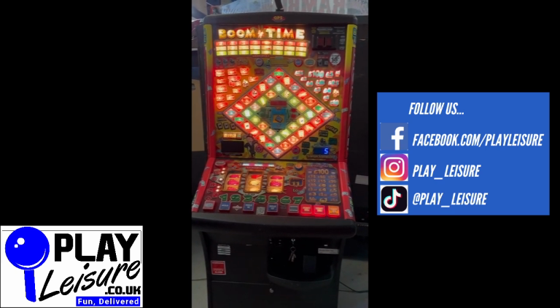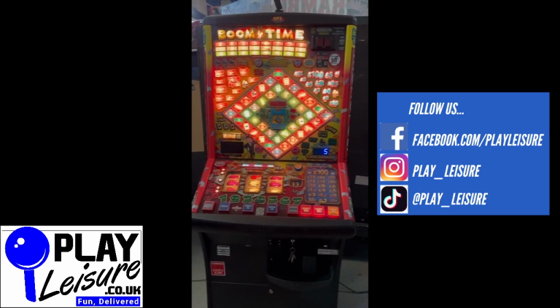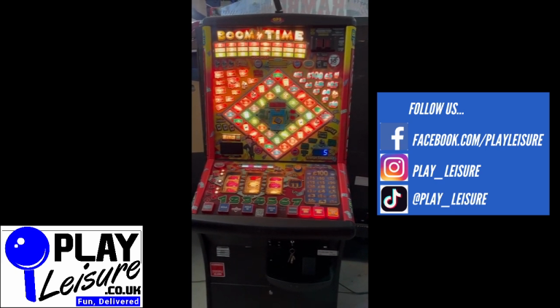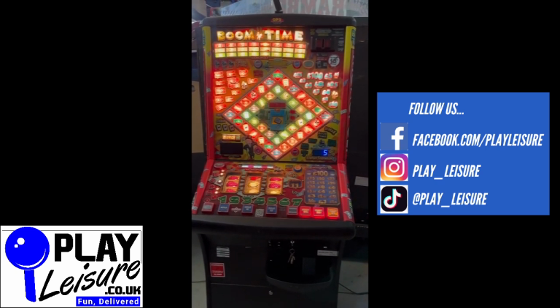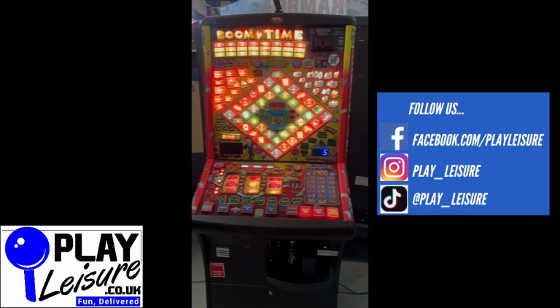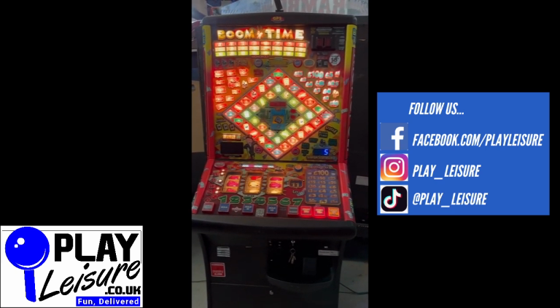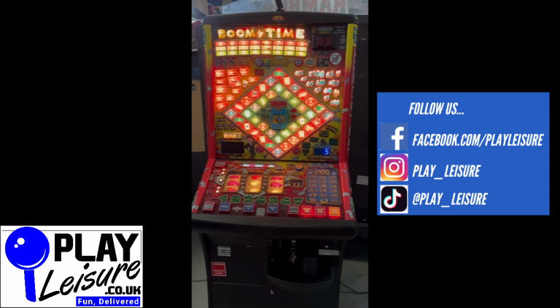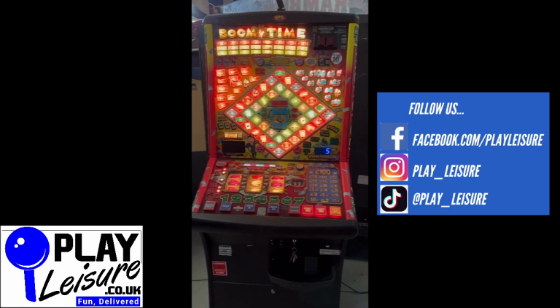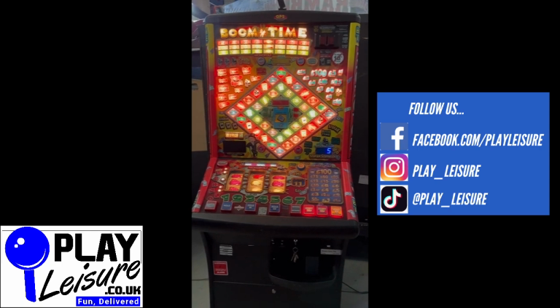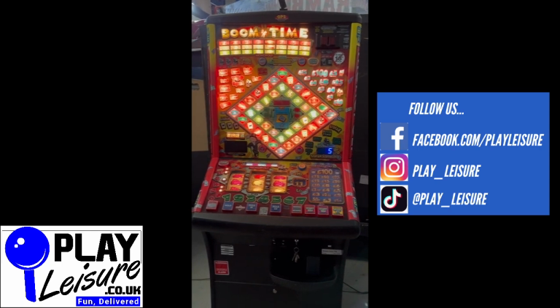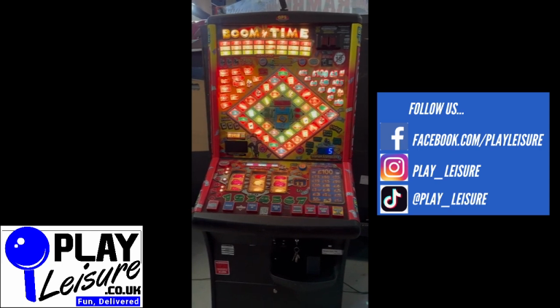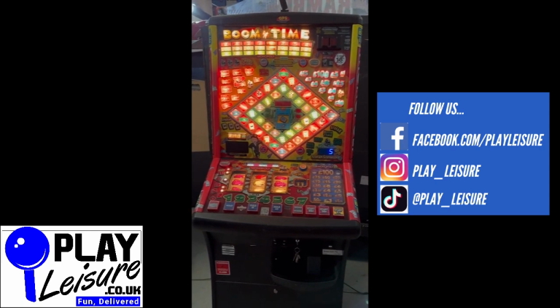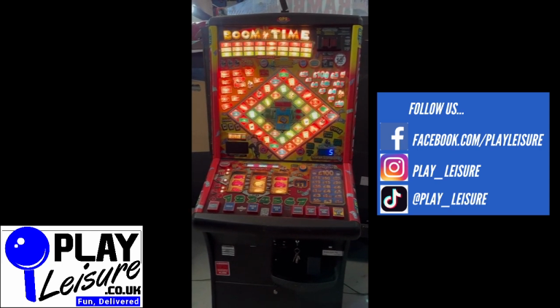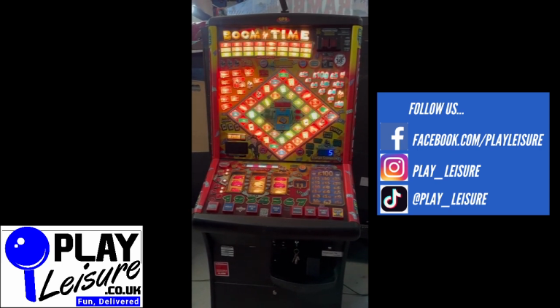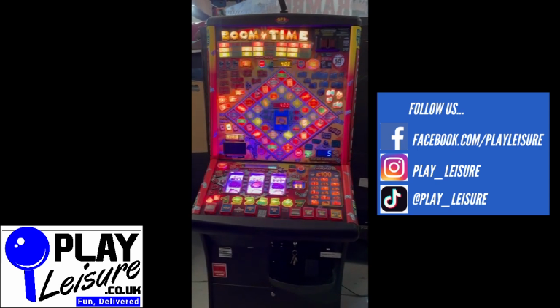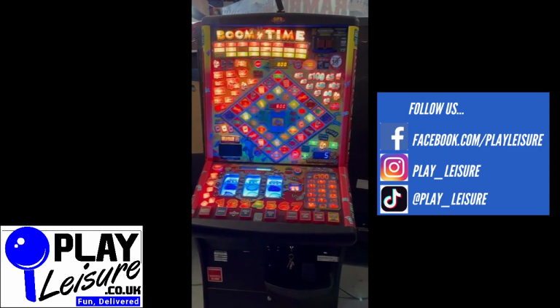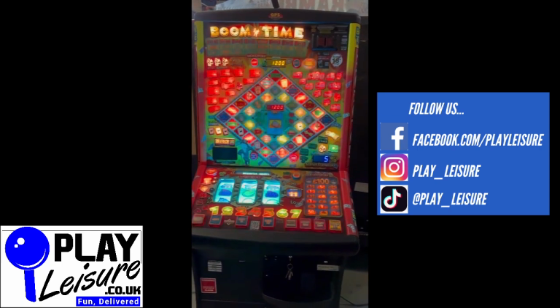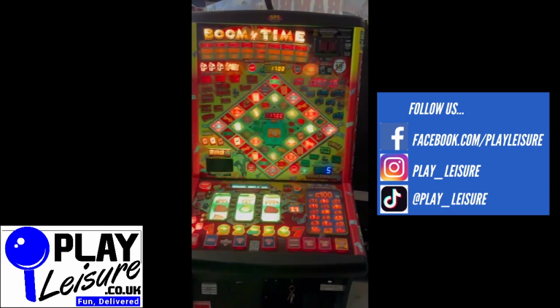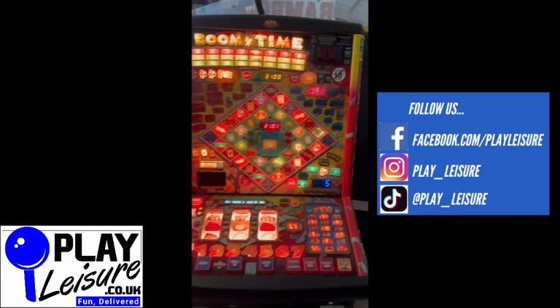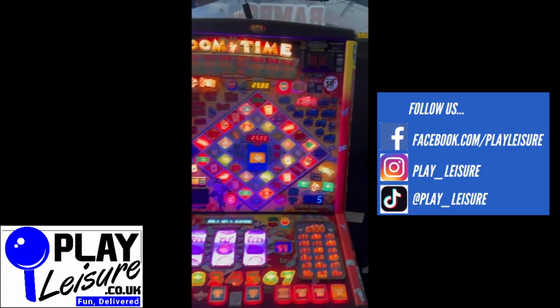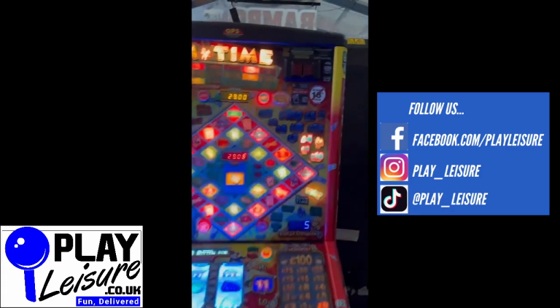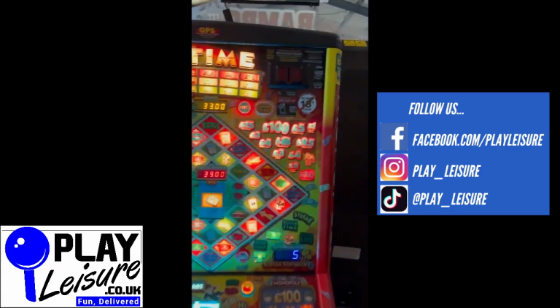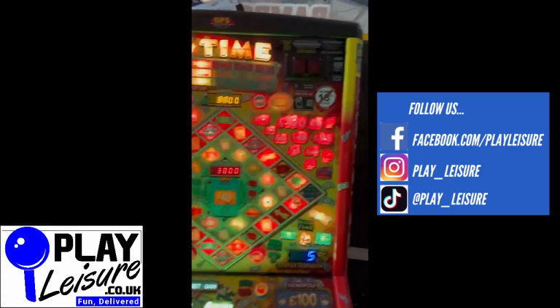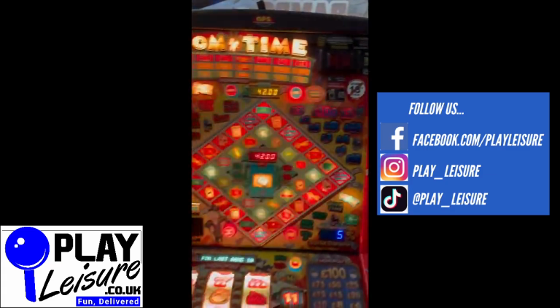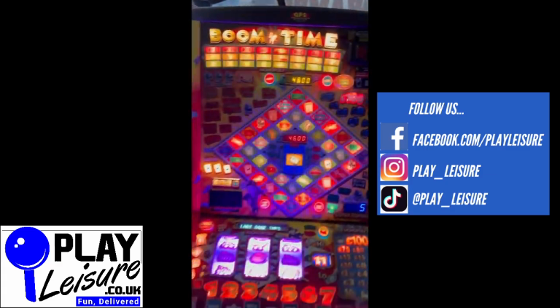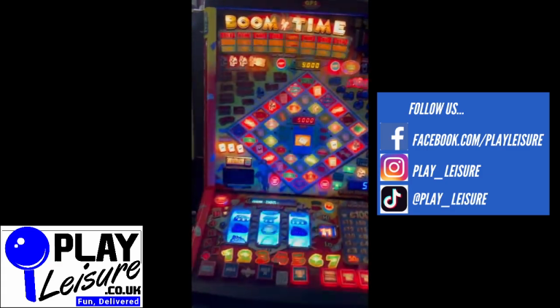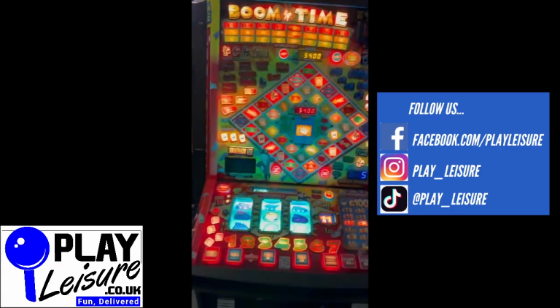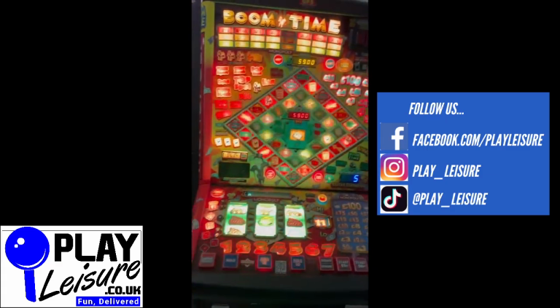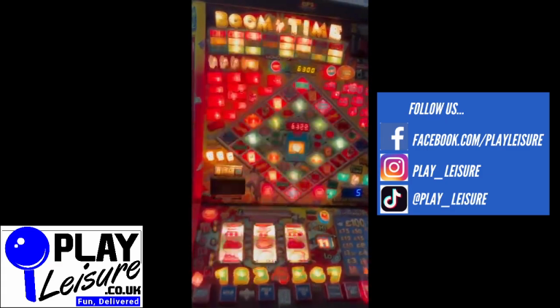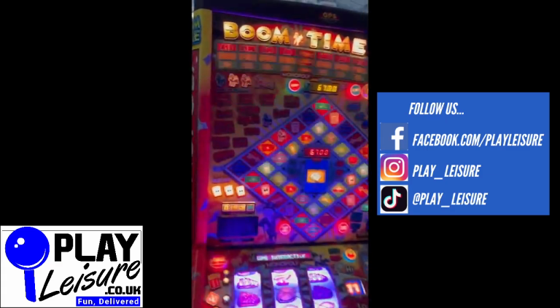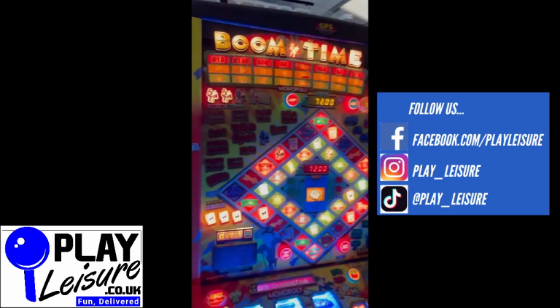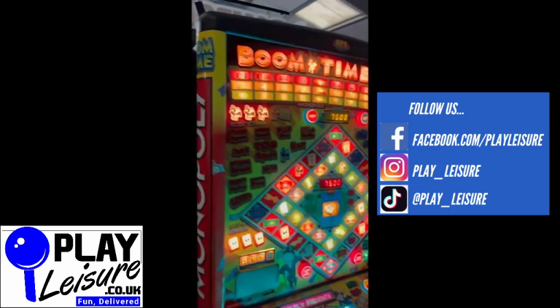It's been refurbished and is now ready to find a new home. We'll give you a condition tour of this one, let you see it in action, and then you can decide if it's going to be the new machine for you. This is a £100 jackpot multi-stake price of play — it's a lovely machine, an absolutely beautiful piece of kit.